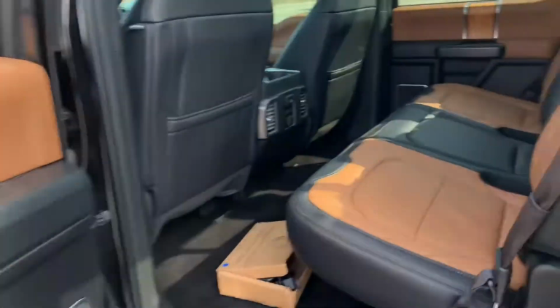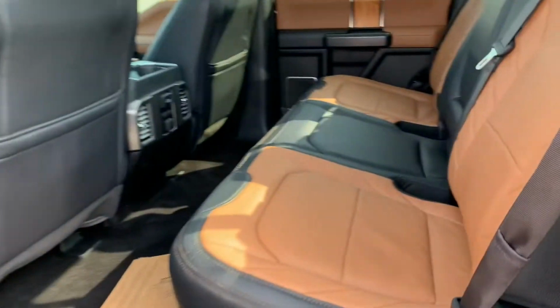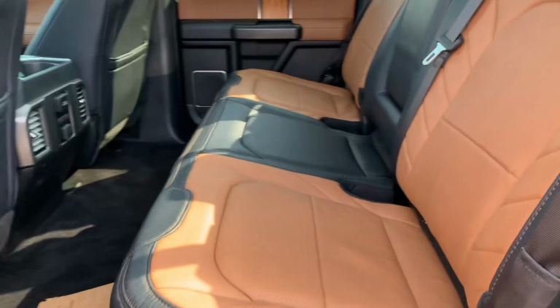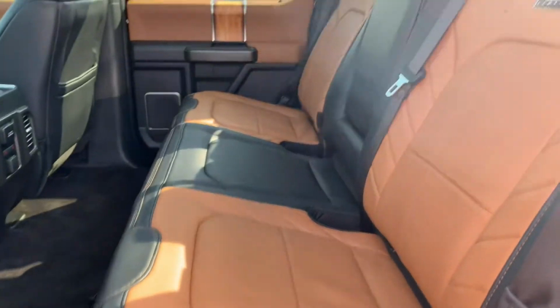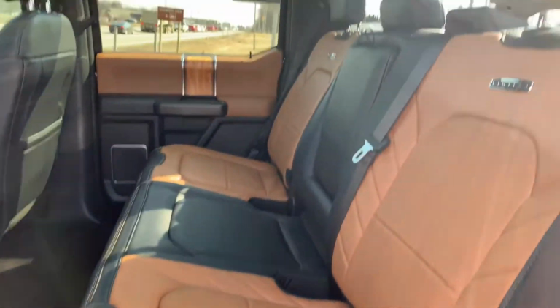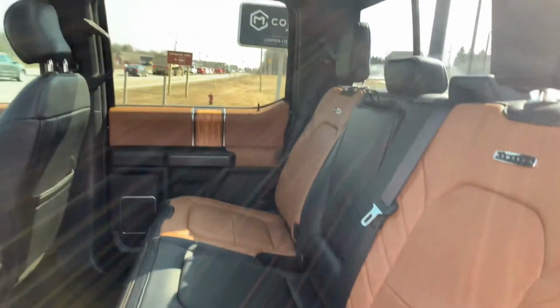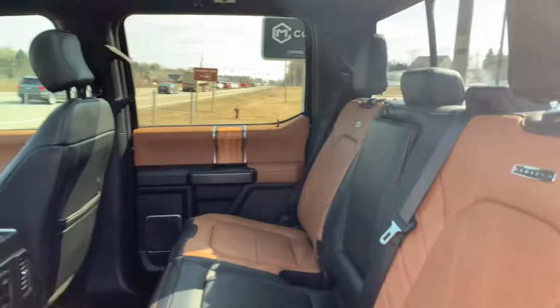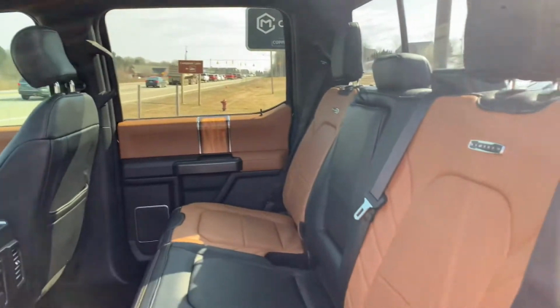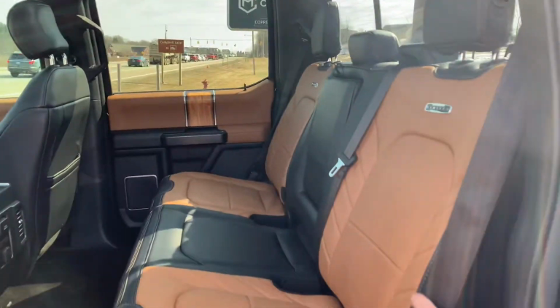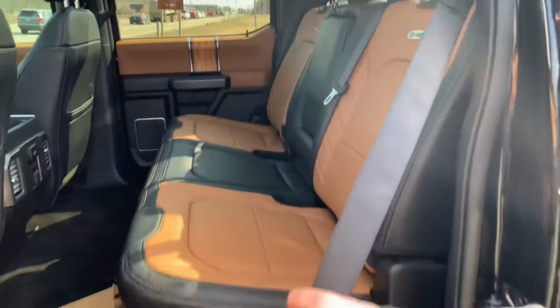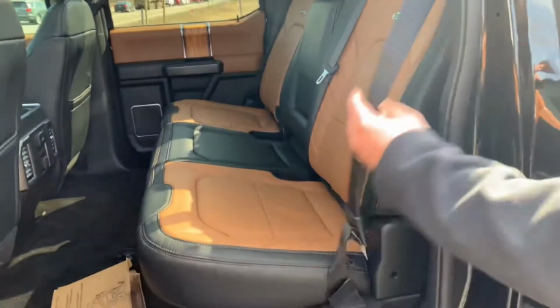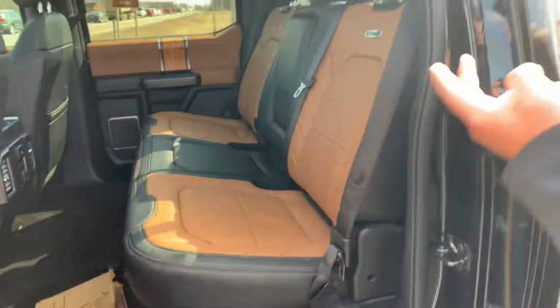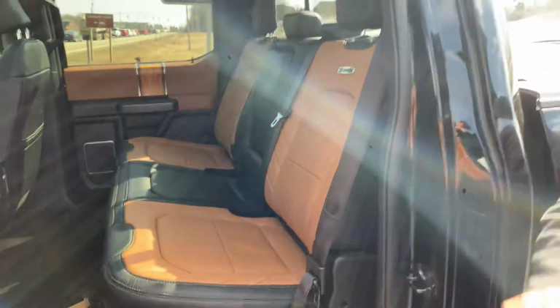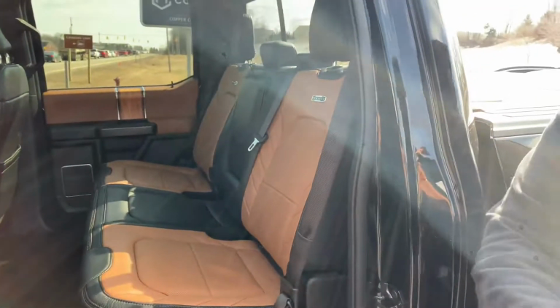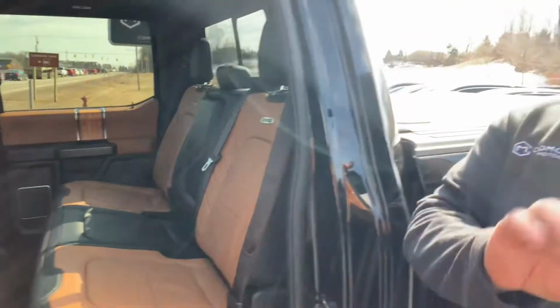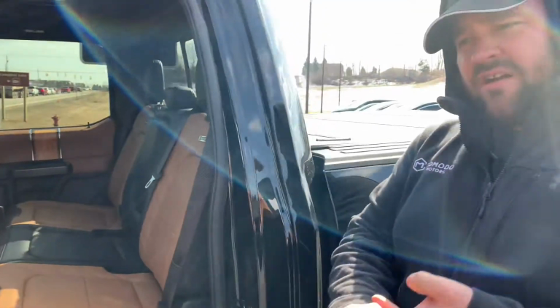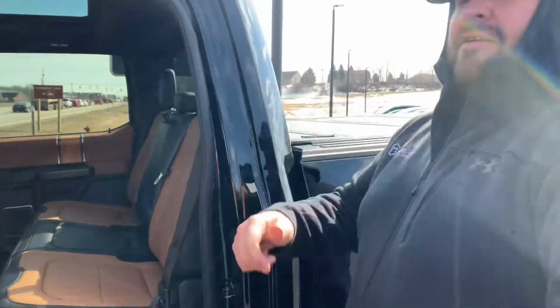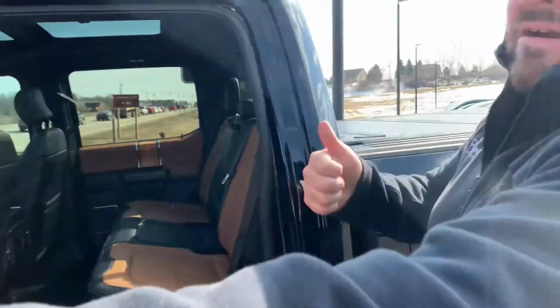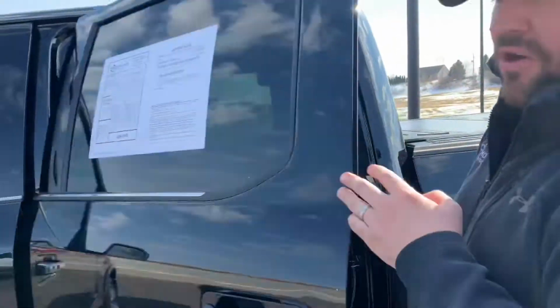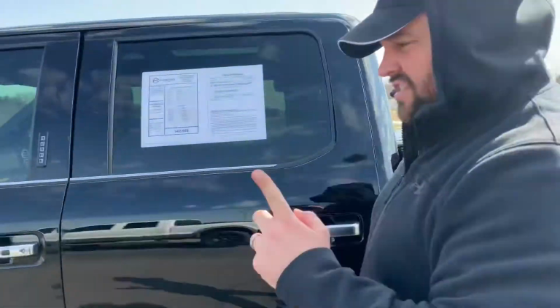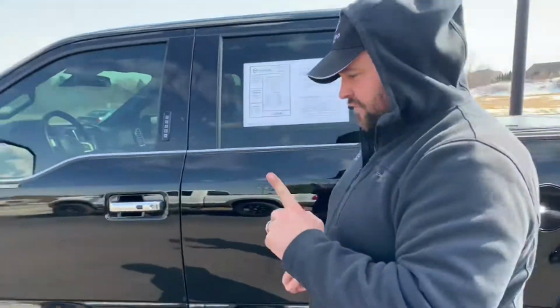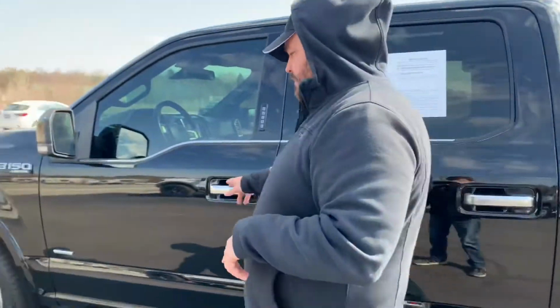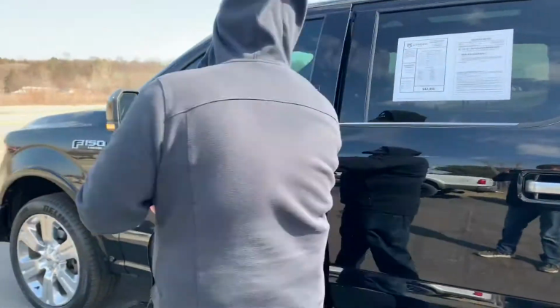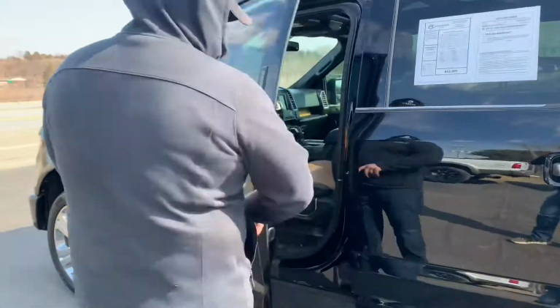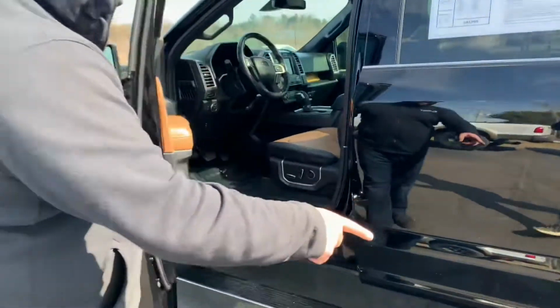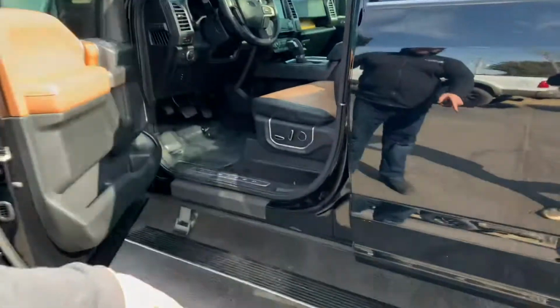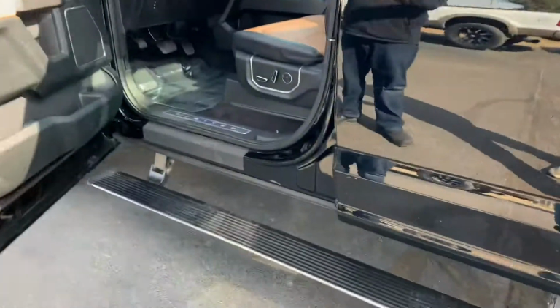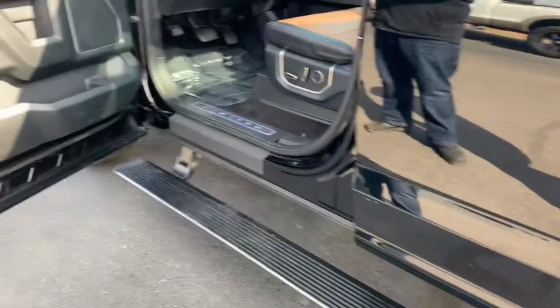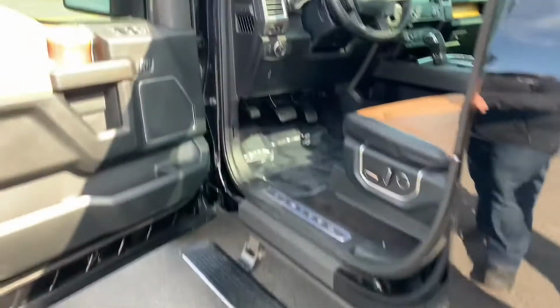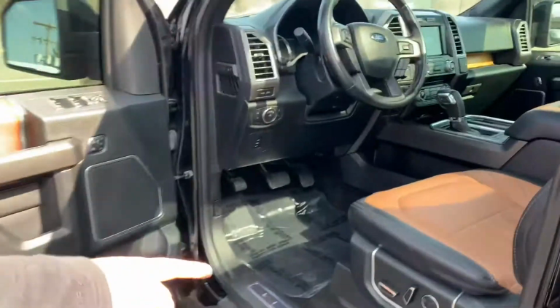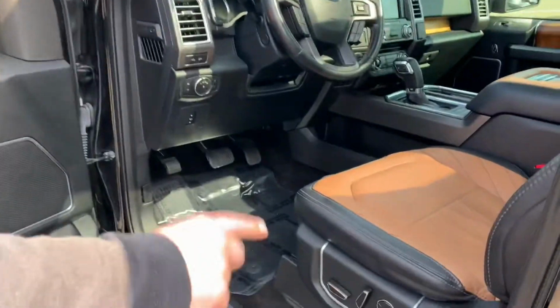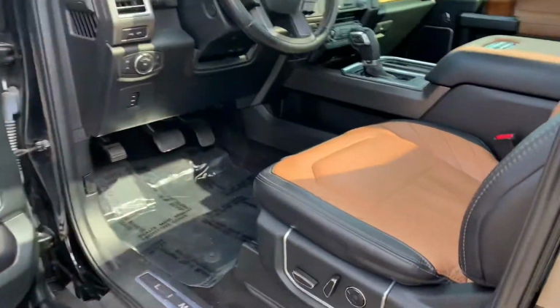Look at the peanut butter interior! On the Limited, we have inflatable rear seatbelts, rear heated seats, remote start, parallel park assist. This has the full tech package, power running boards, proximity lighting, massage seats.